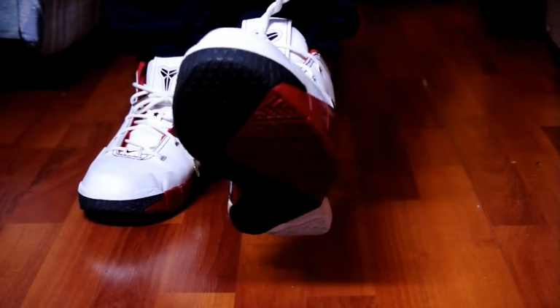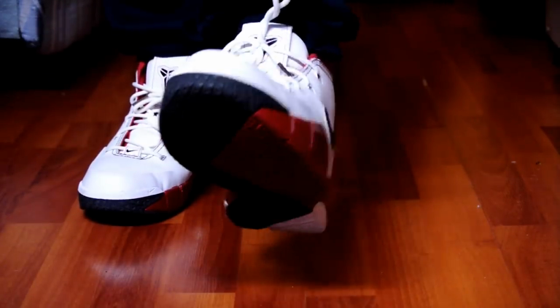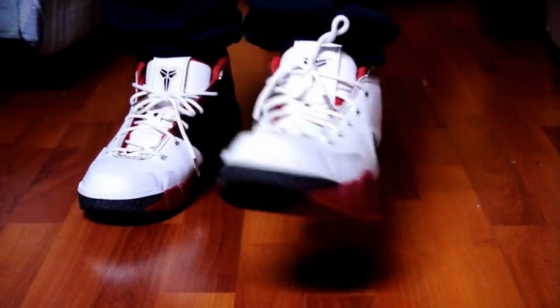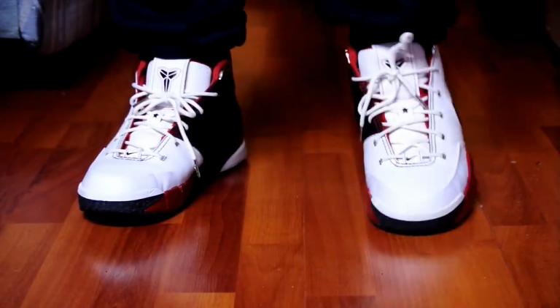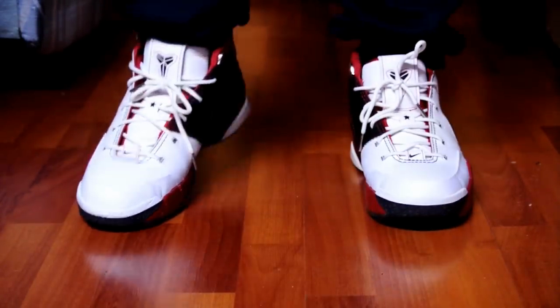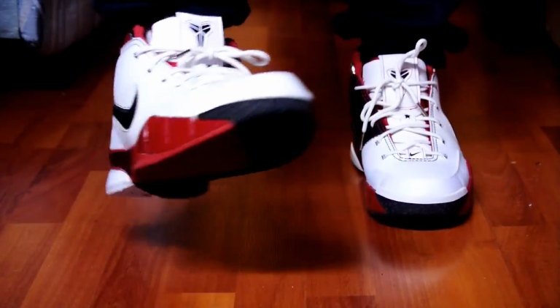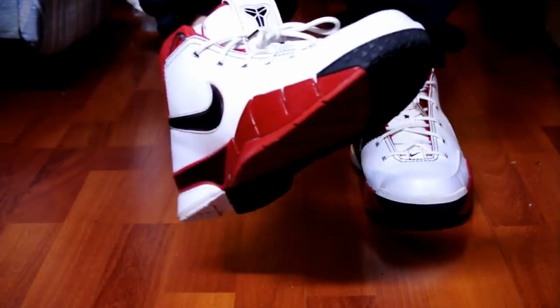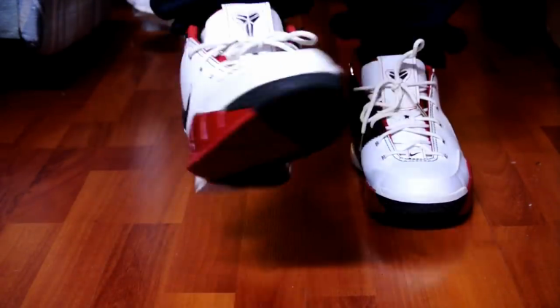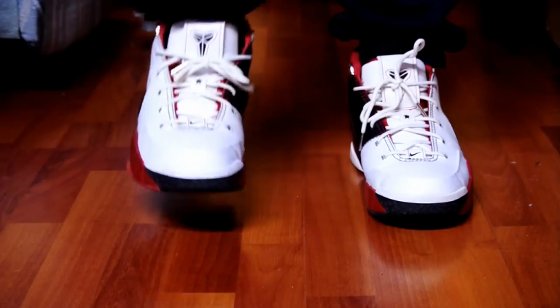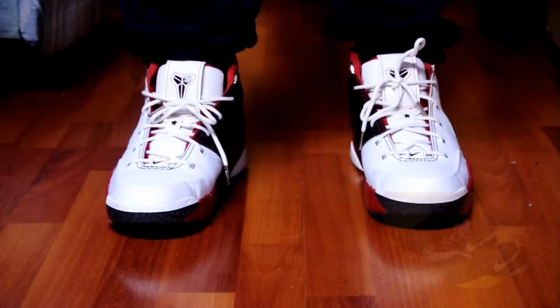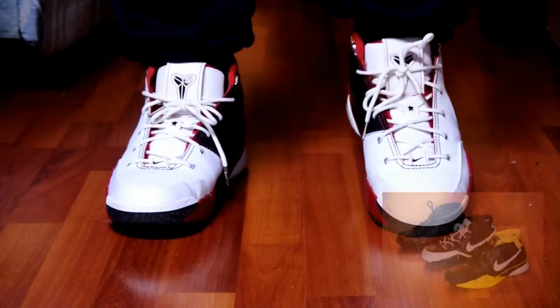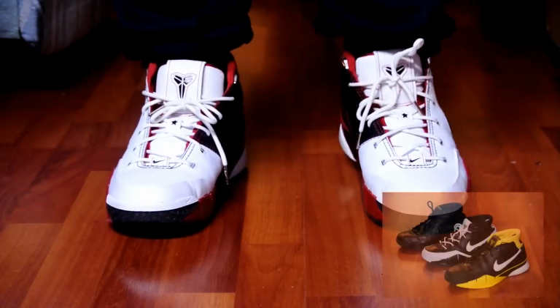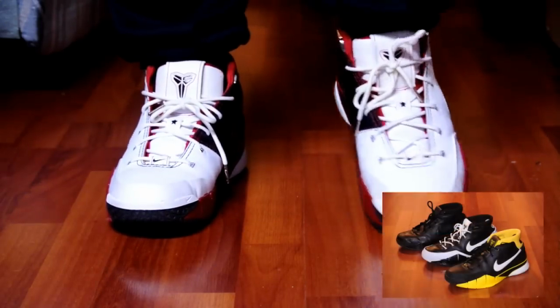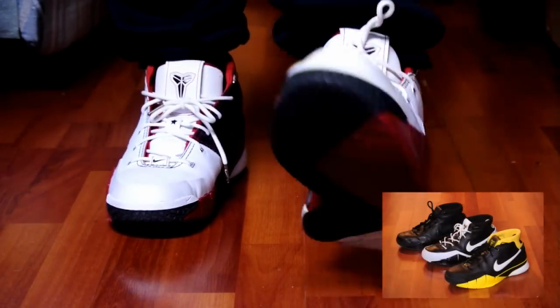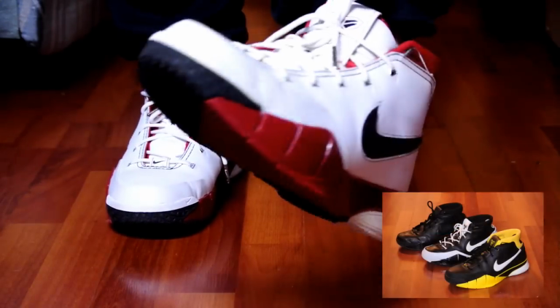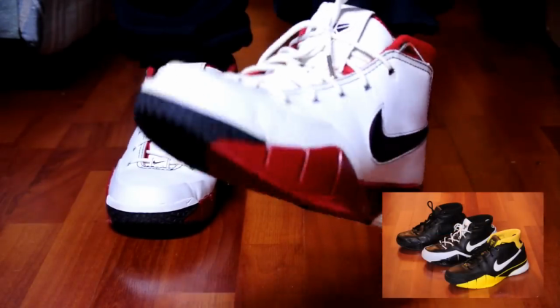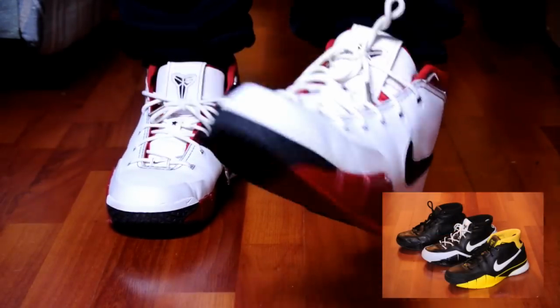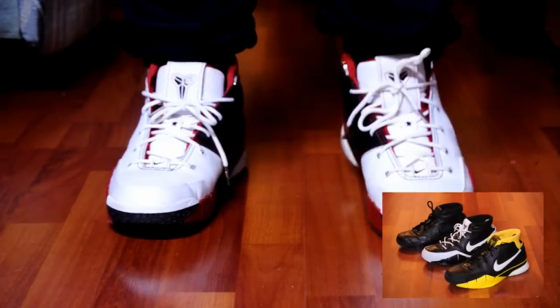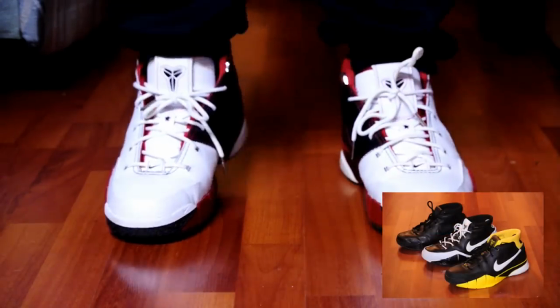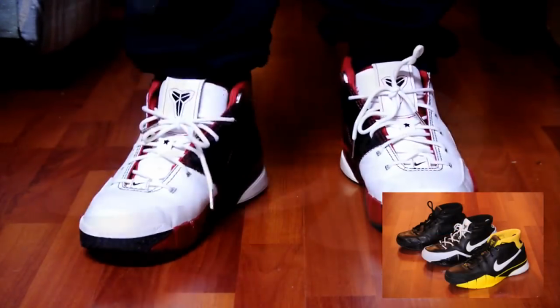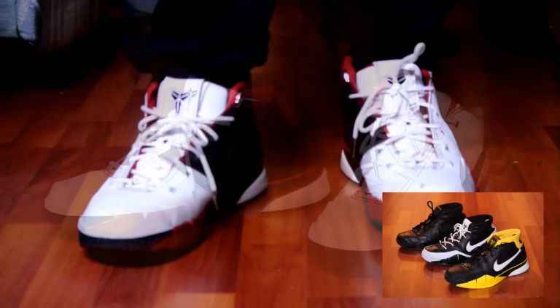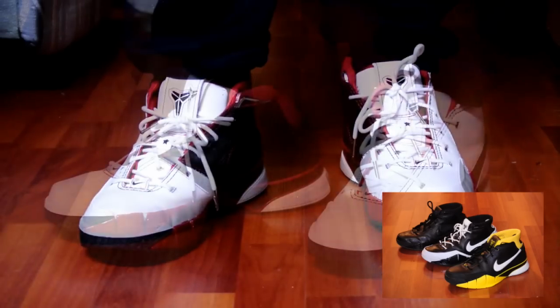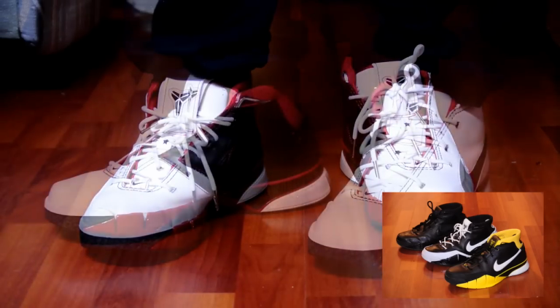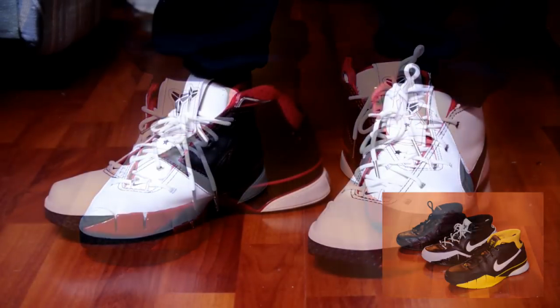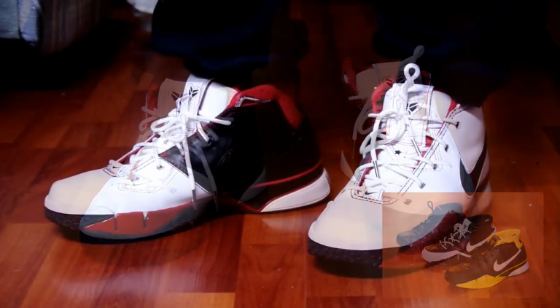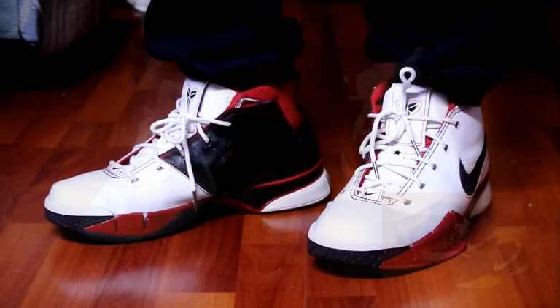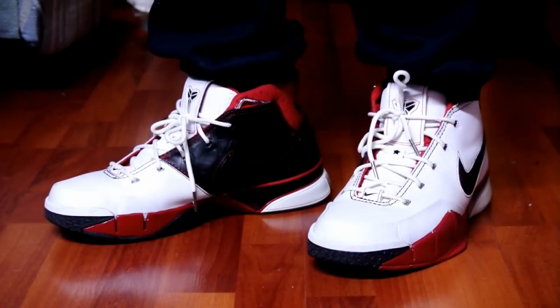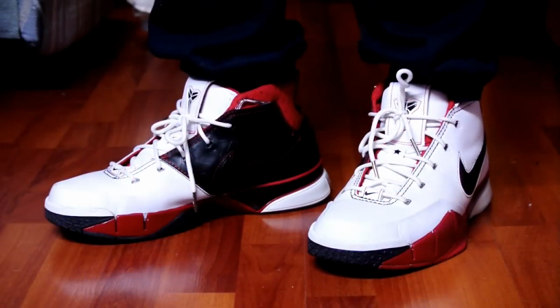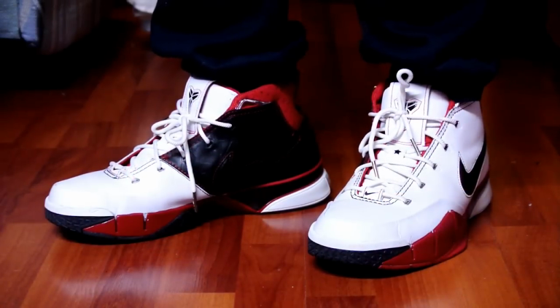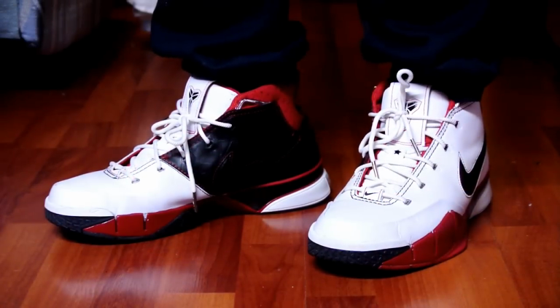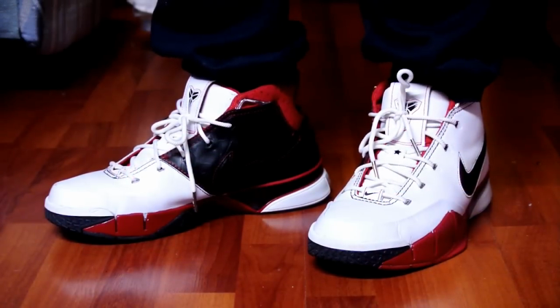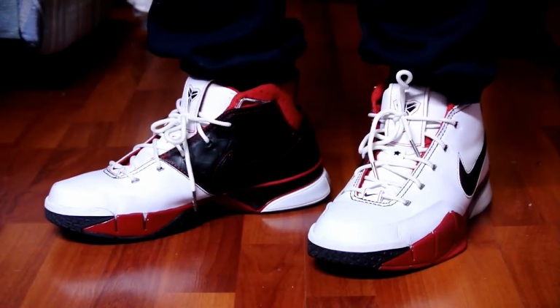Really happy to own these in the collection. Let me know what you guys think of my whole Kobe 1 collection so far. Well, that's pretty much it guys — I'll catch you later.